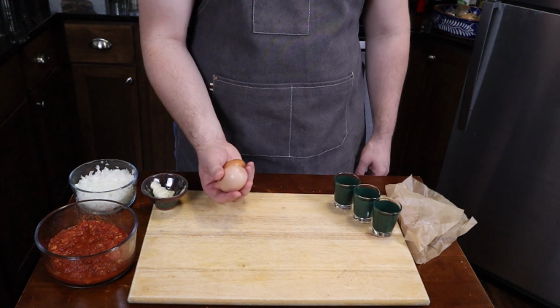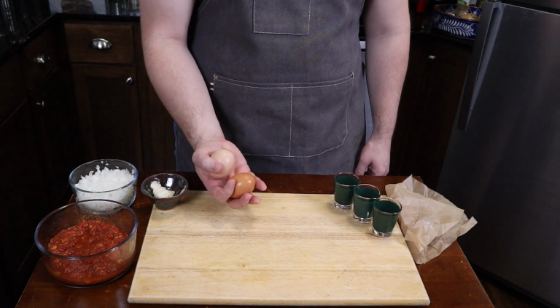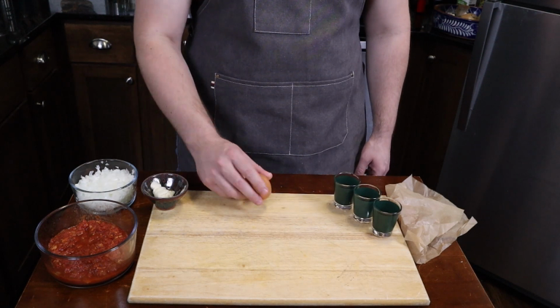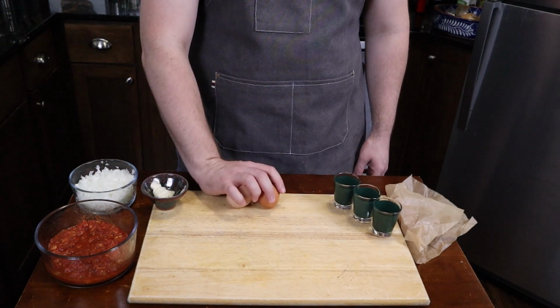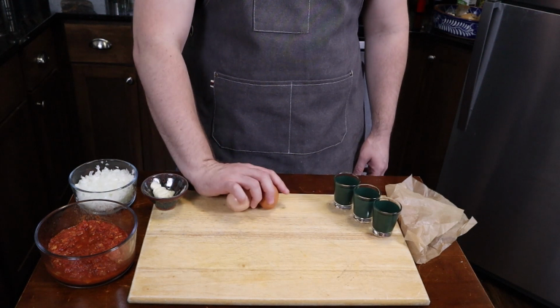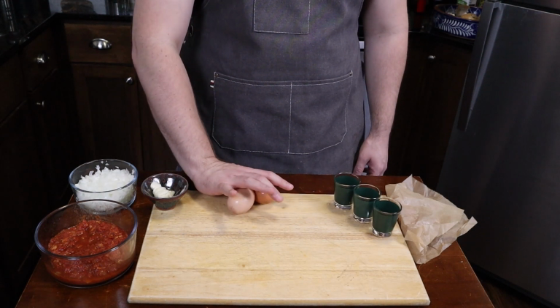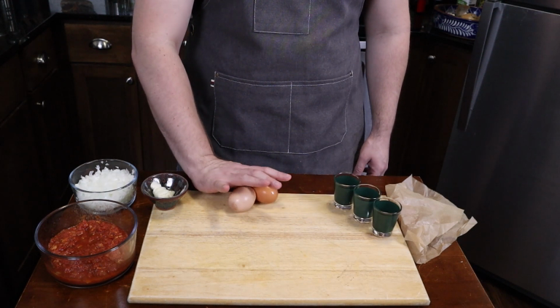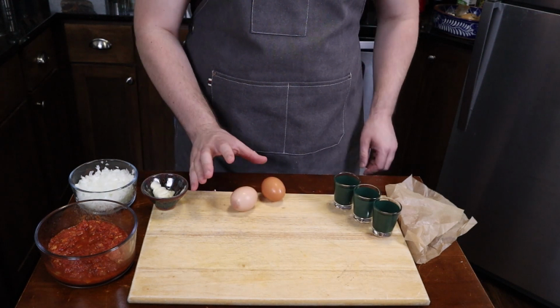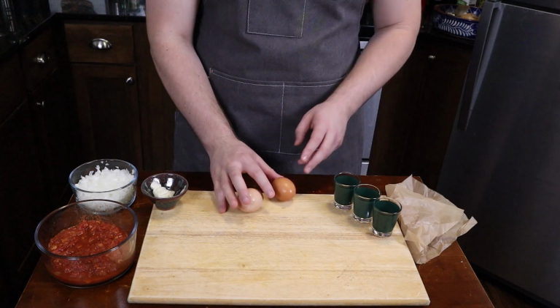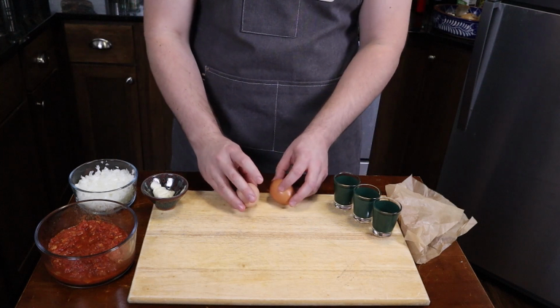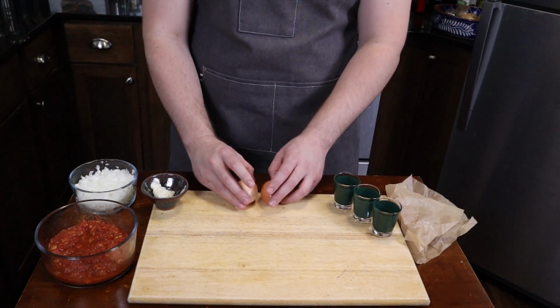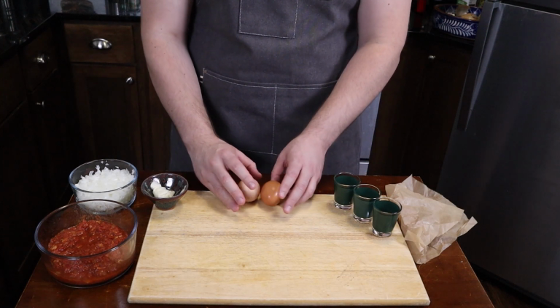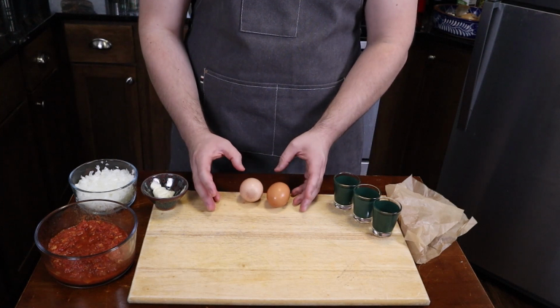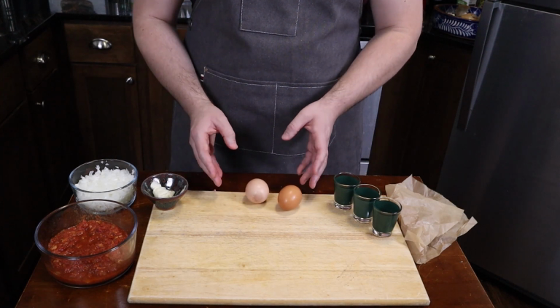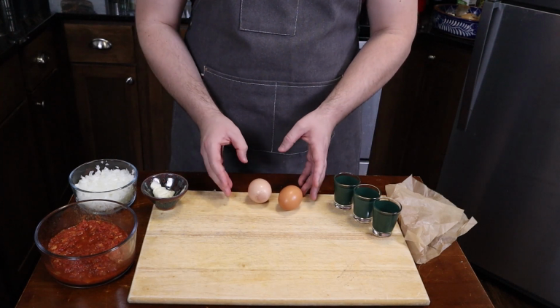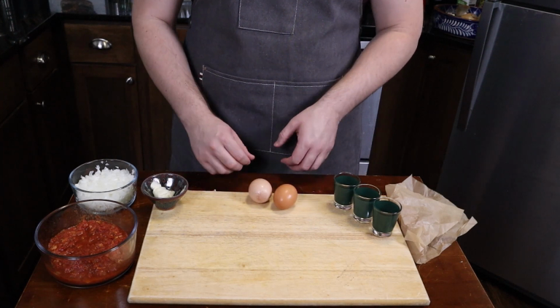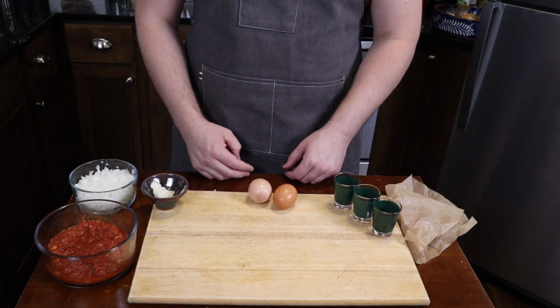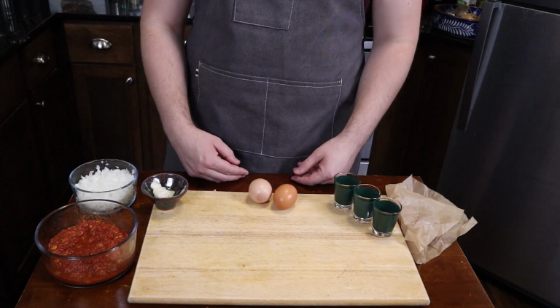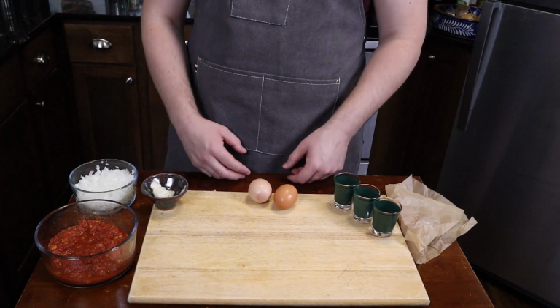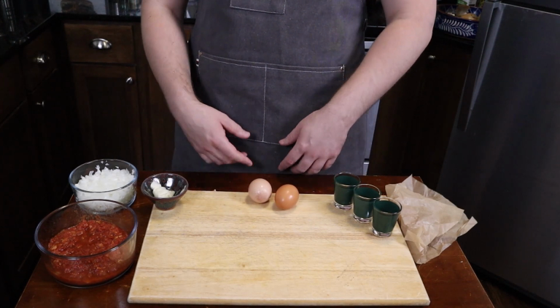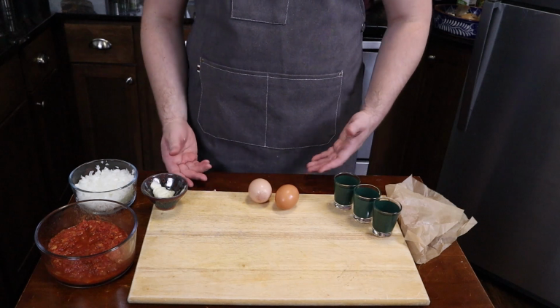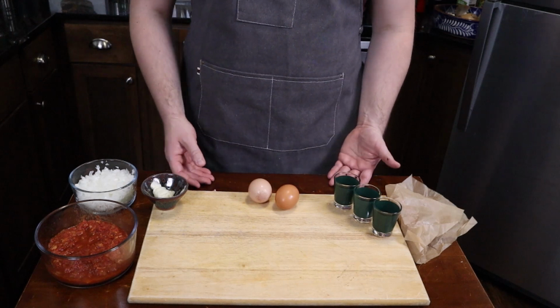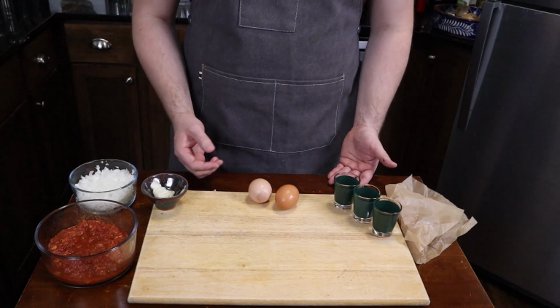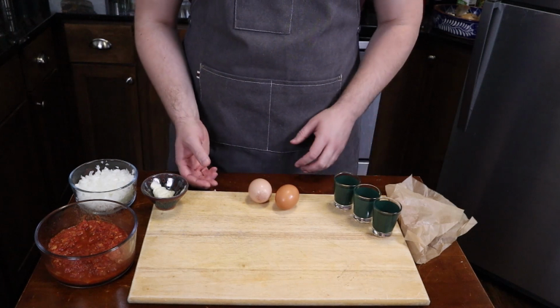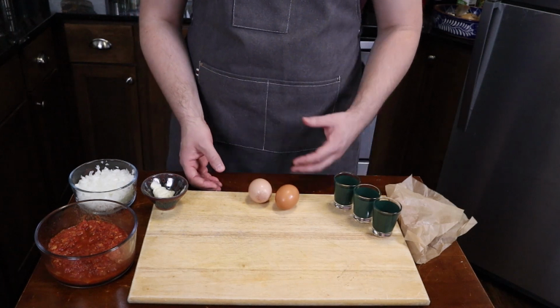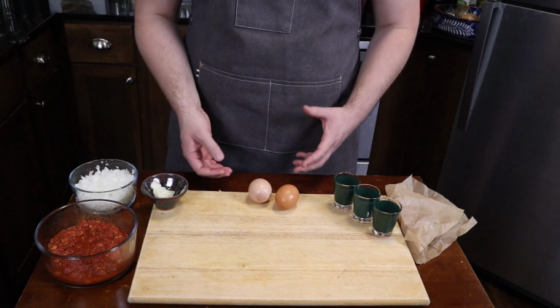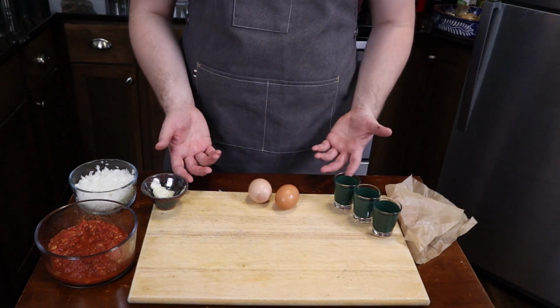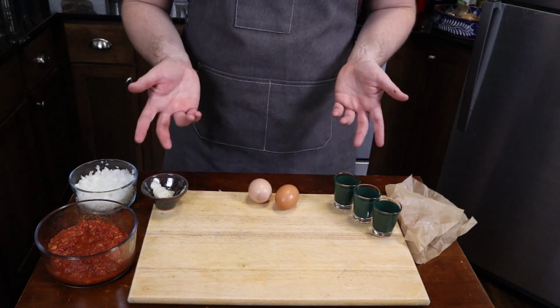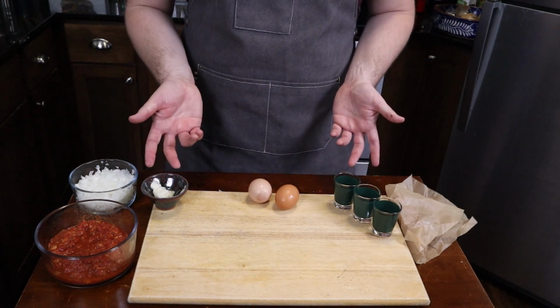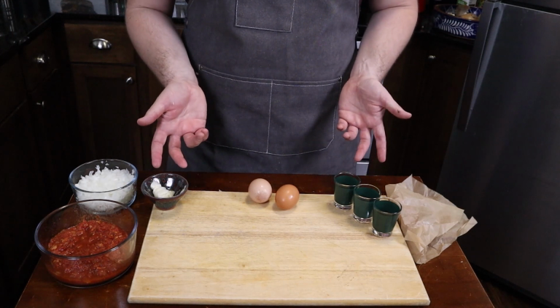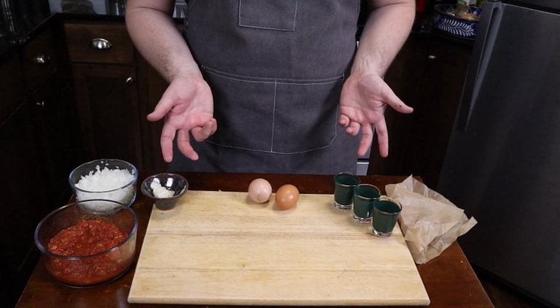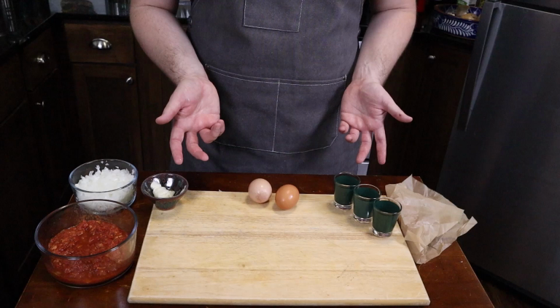Lastly, eggs. This is a single serving of shakshuka, so I'm only going to use two eggs. You can definitely multiply this recipe by two, three, or four, depending on how many people you're feeding.